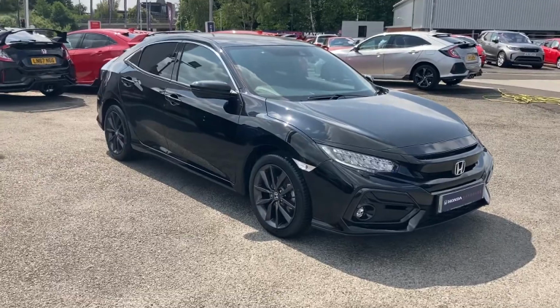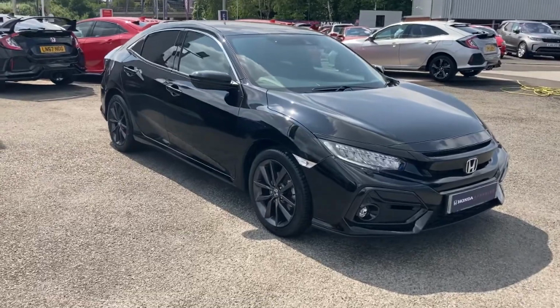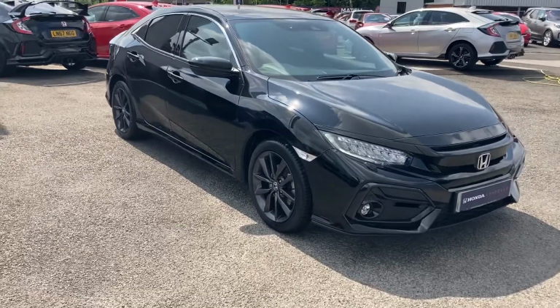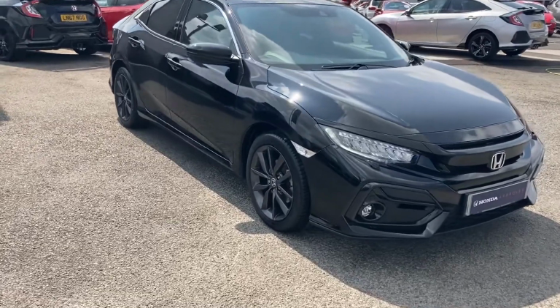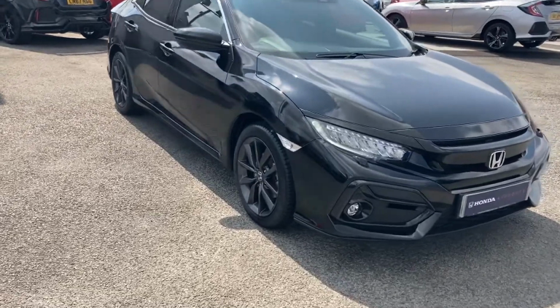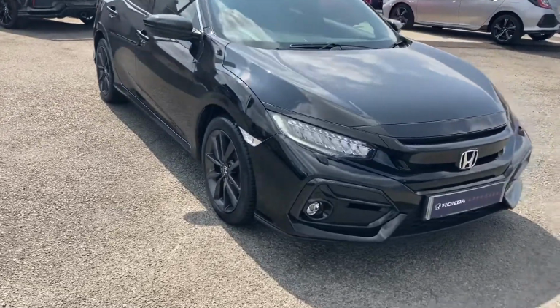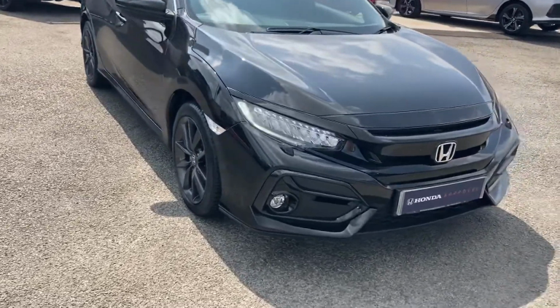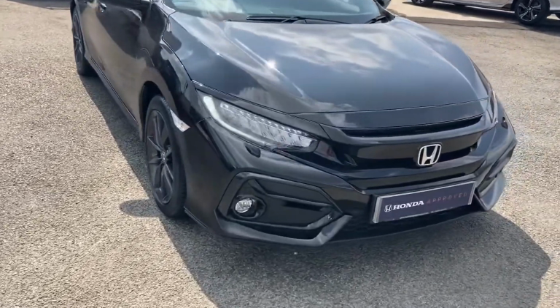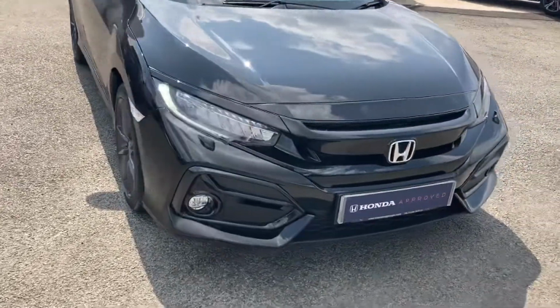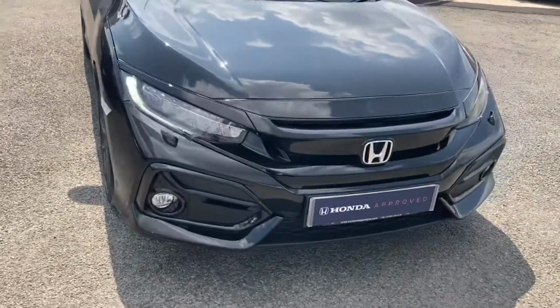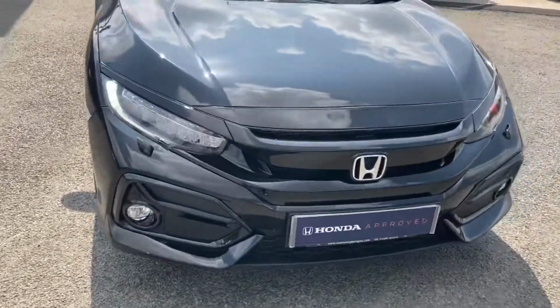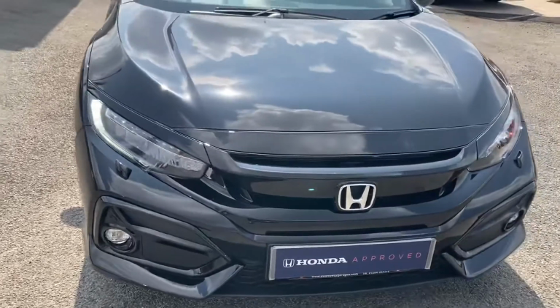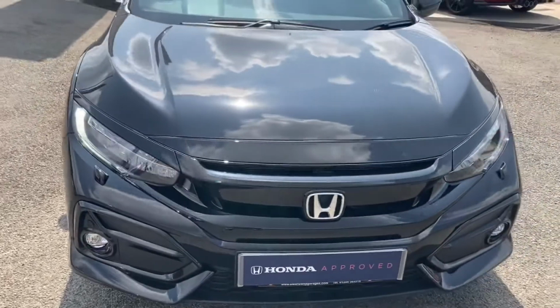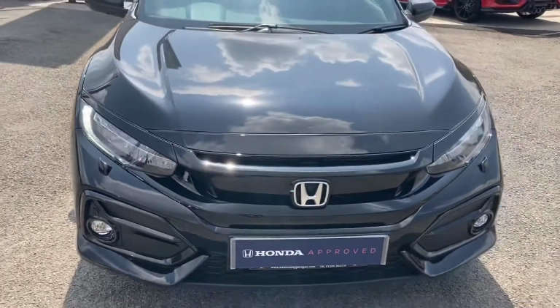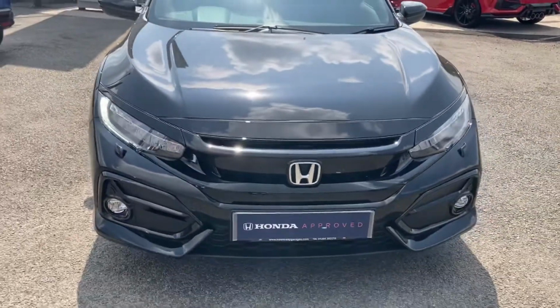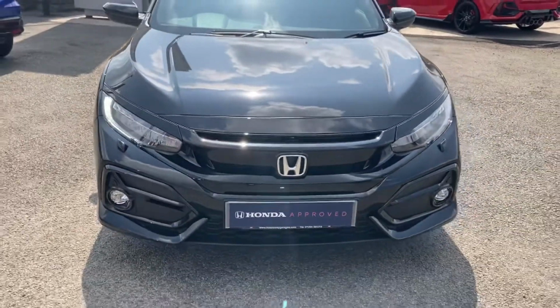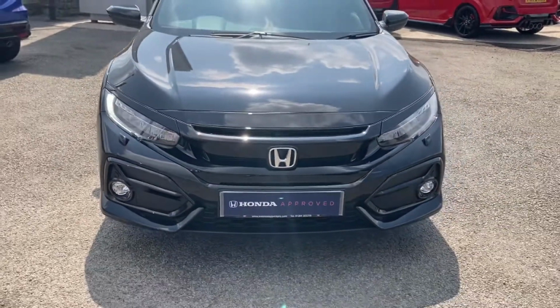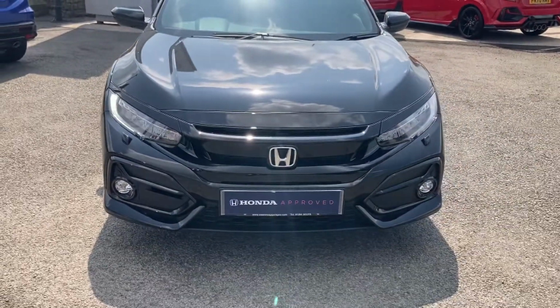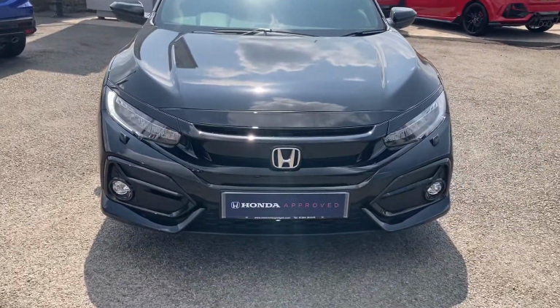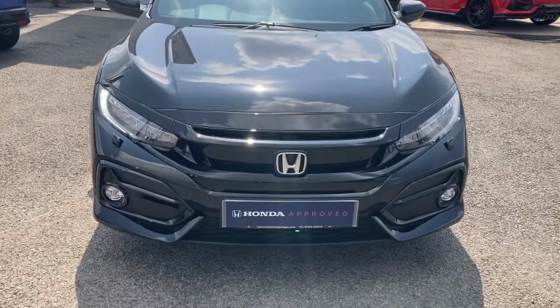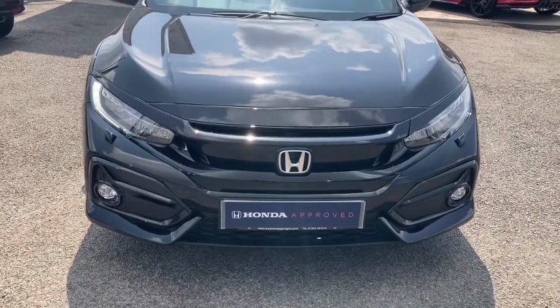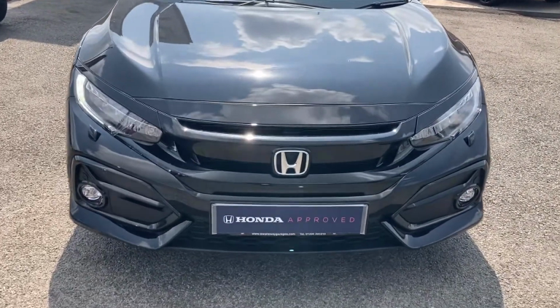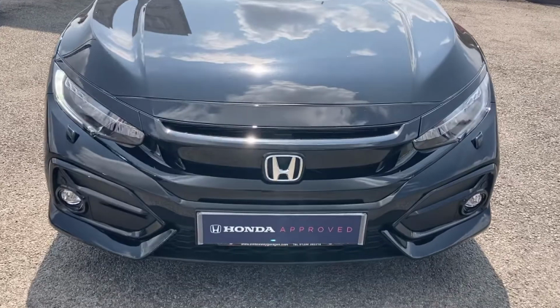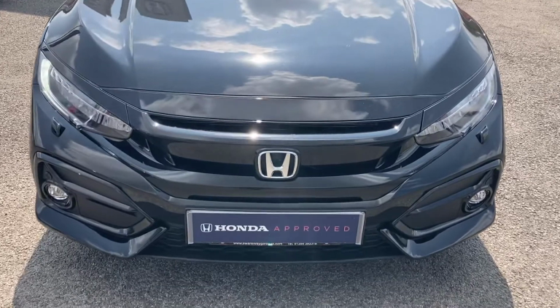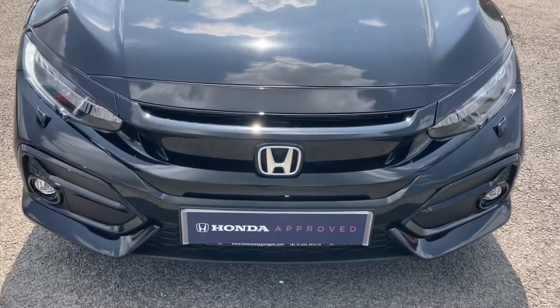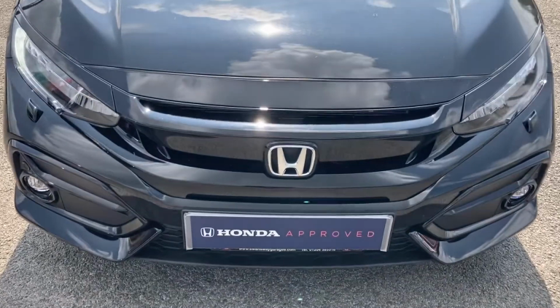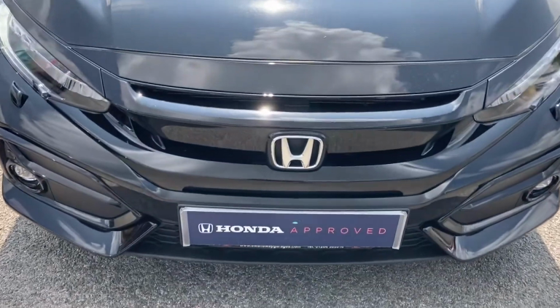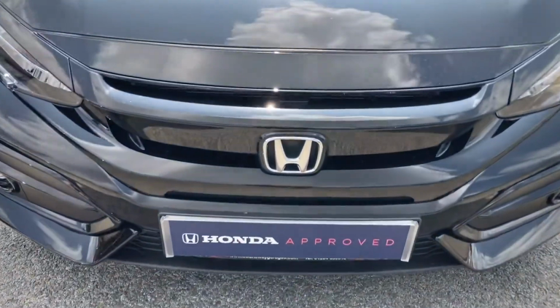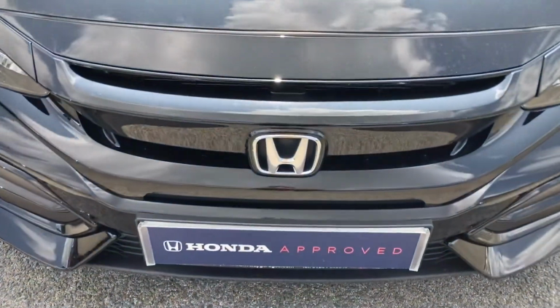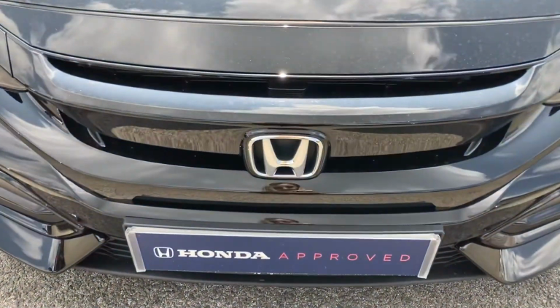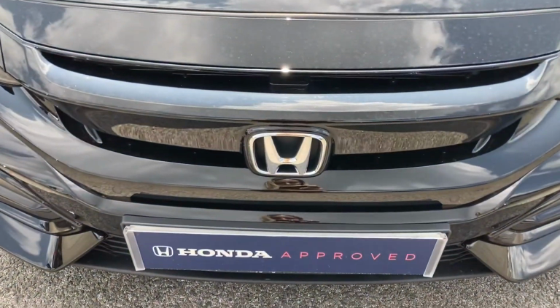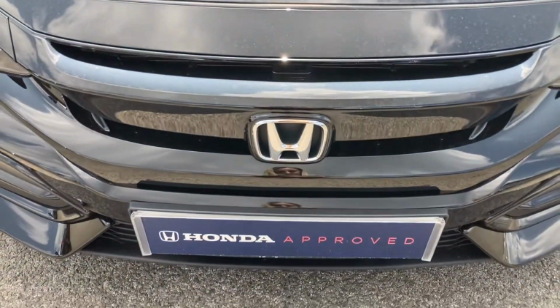It truly is exceptional, especially as a Honda approved, with some outstanding features on your exterior, including your front parking sensors. It does also come with your LED daytime running lights, as you can see just to the left and right sides there.